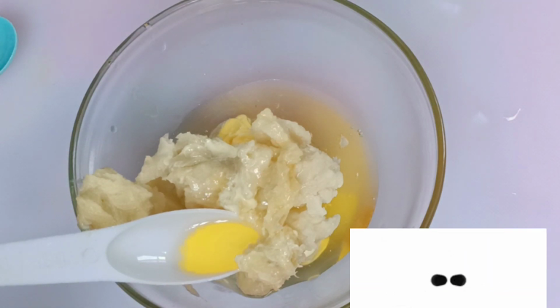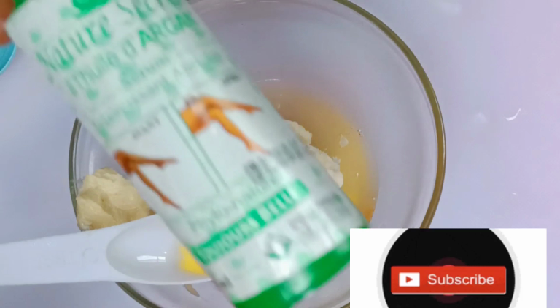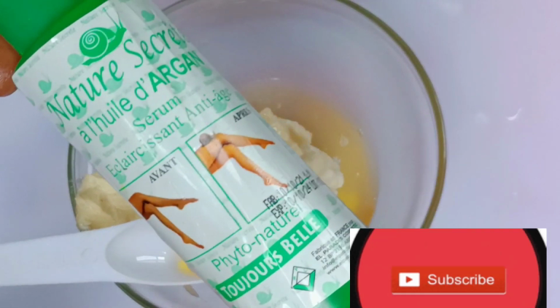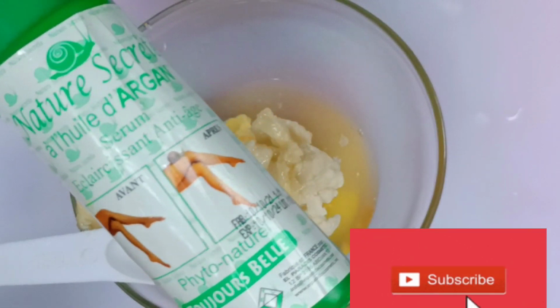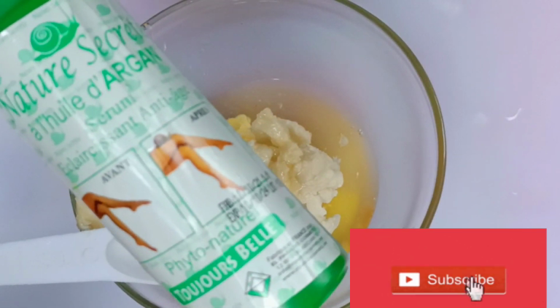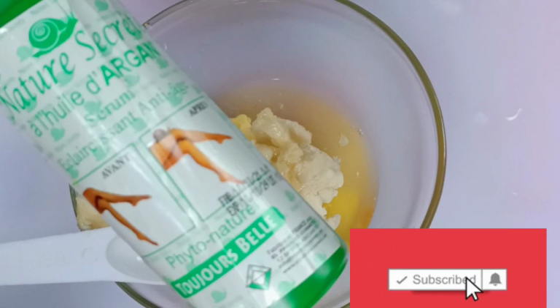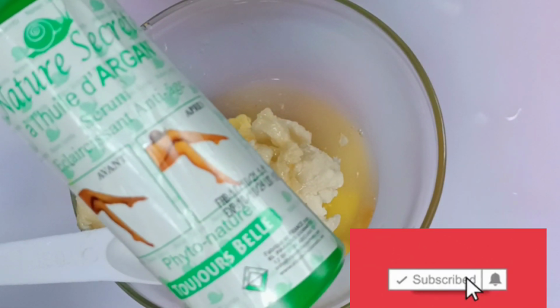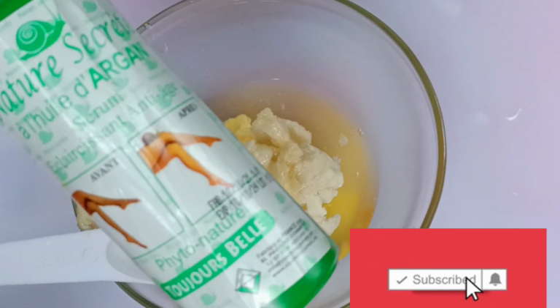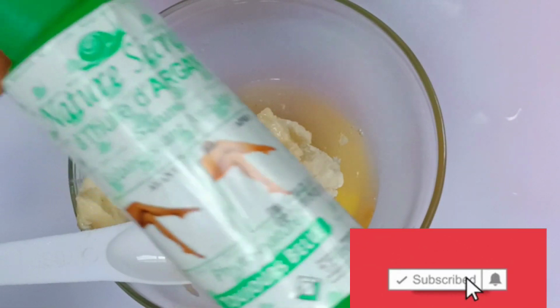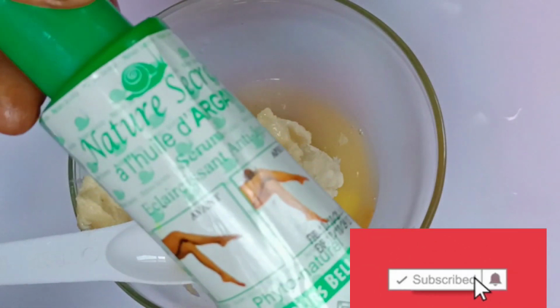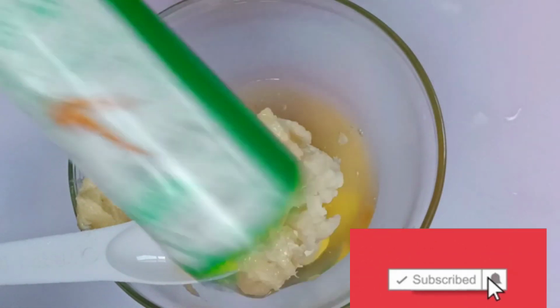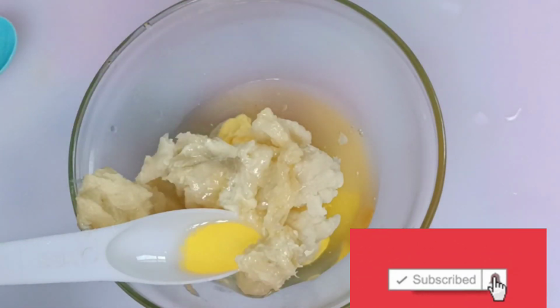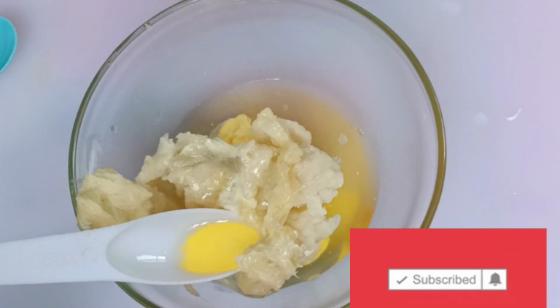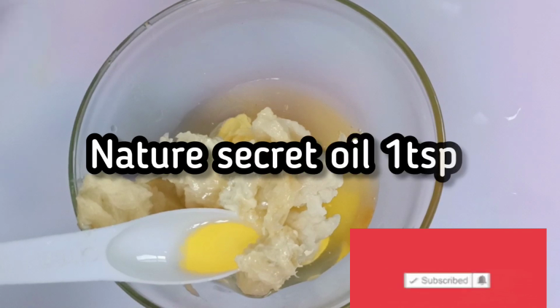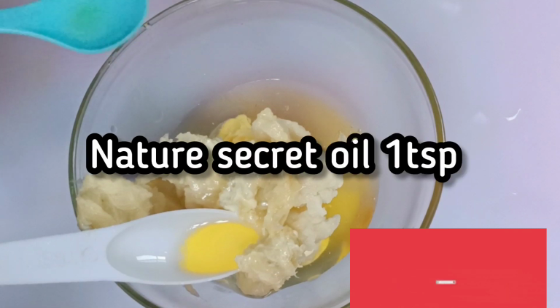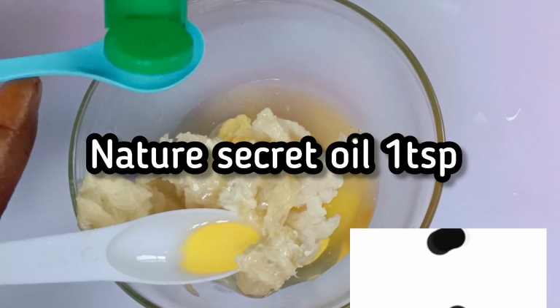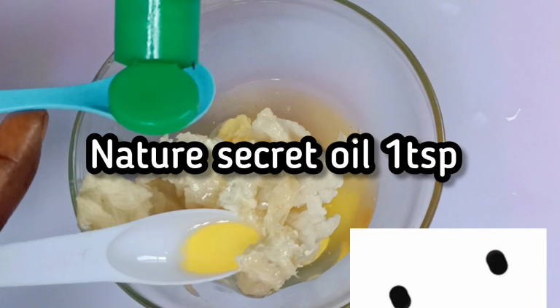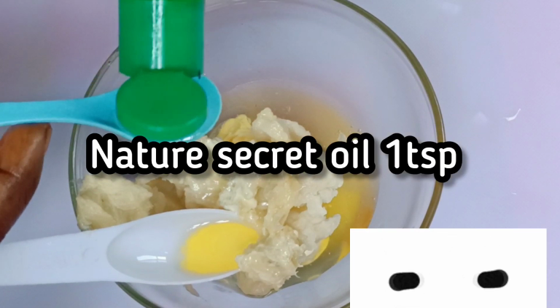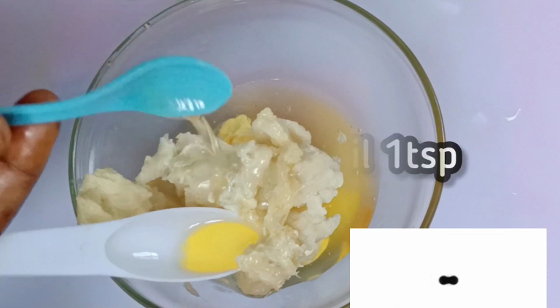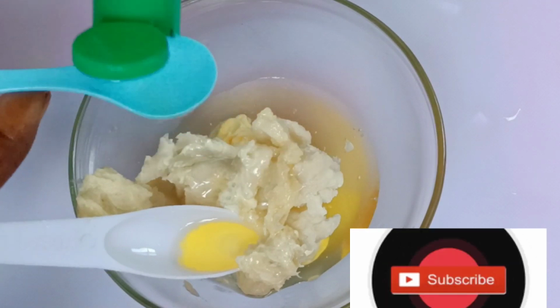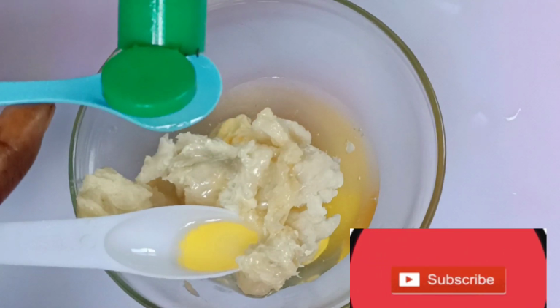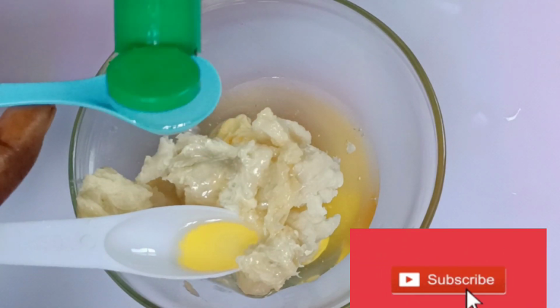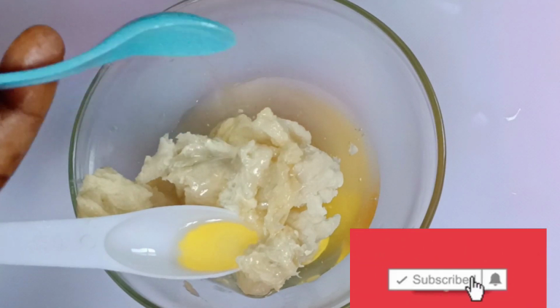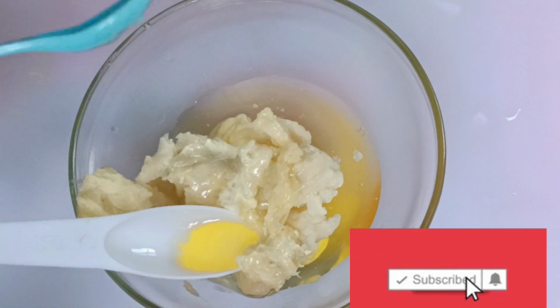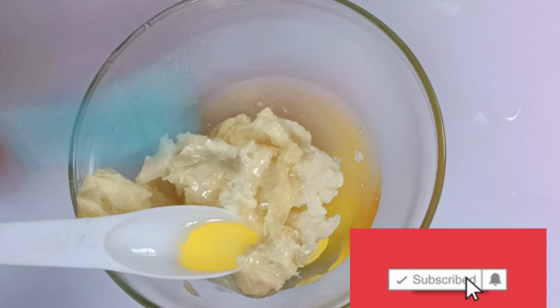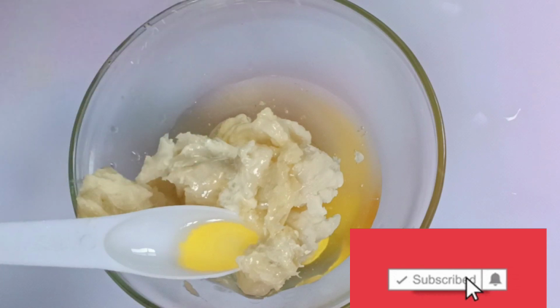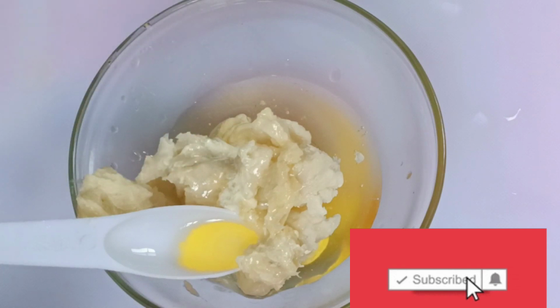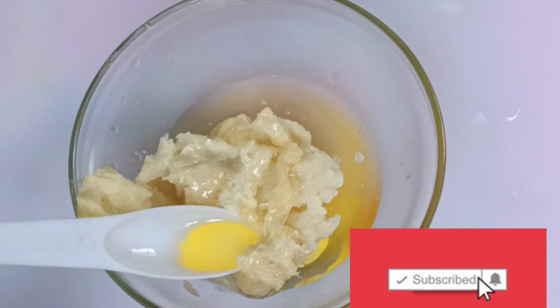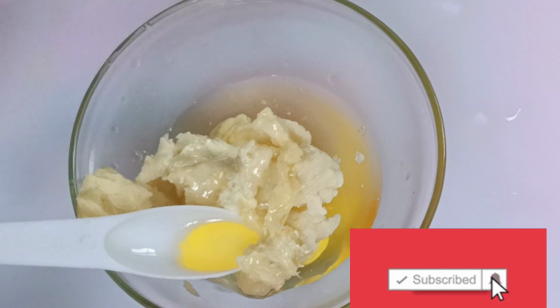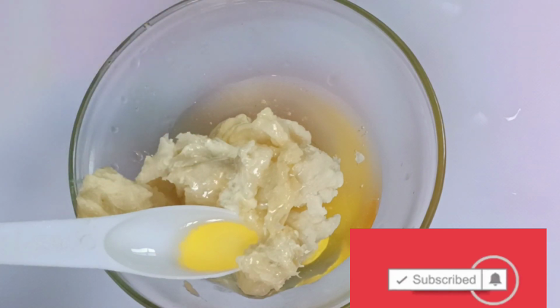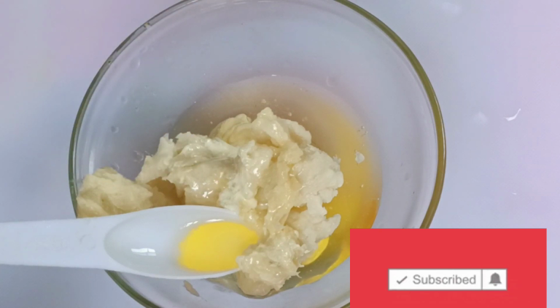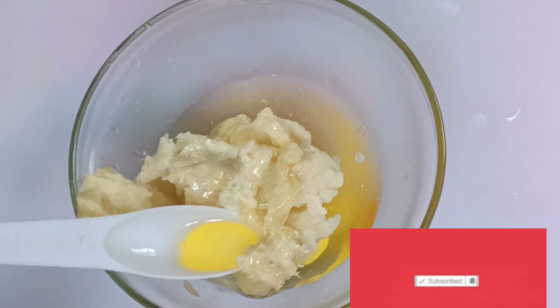Now I'll be adding Nature Secrets — this green one. You can add the carrot oil in your face creams, as that one works better. But this one is argan oil. If you are working for stretch marks, please add the green pot soil oil.